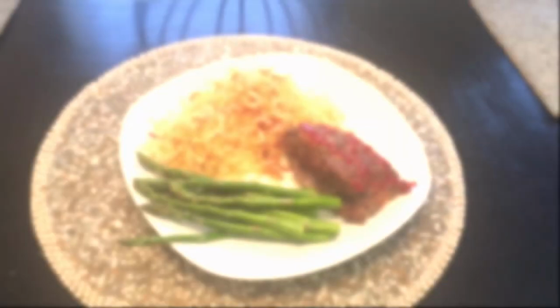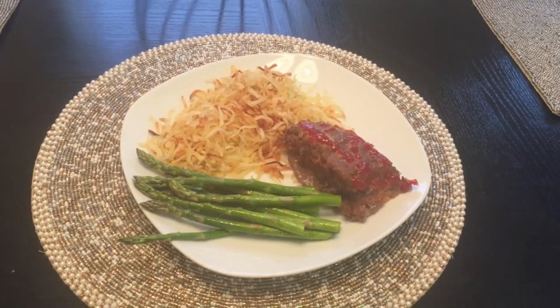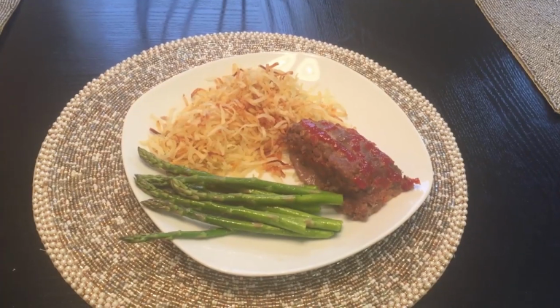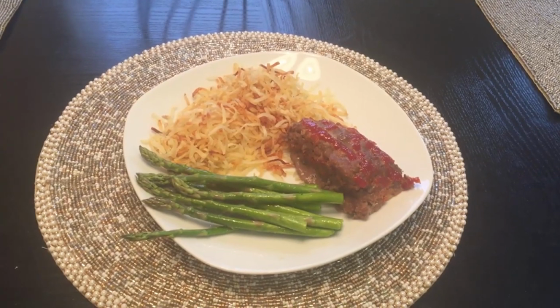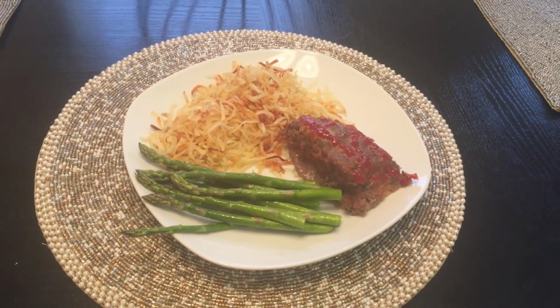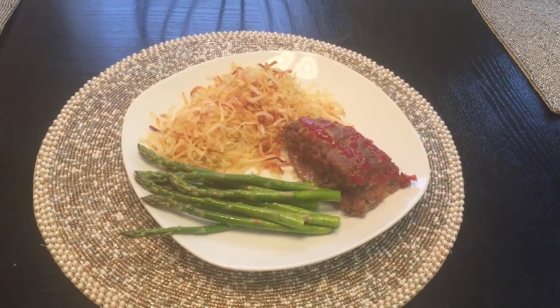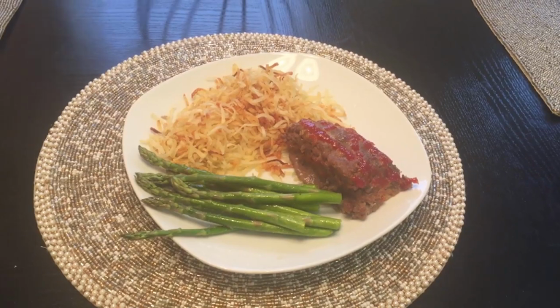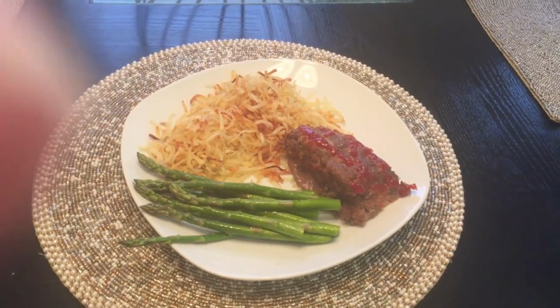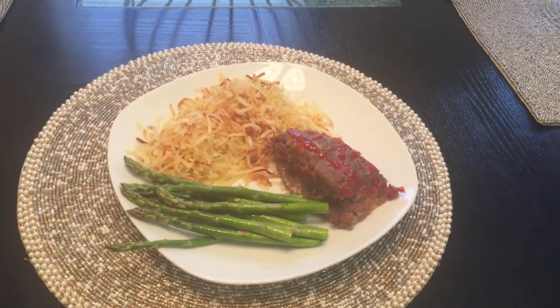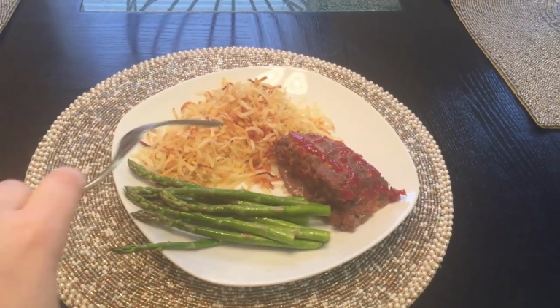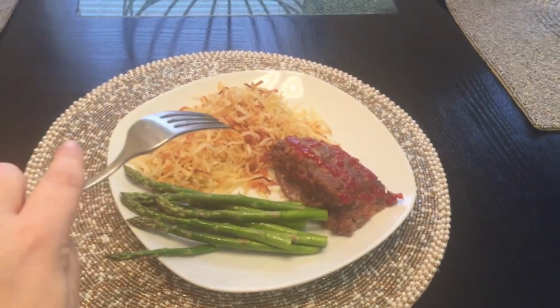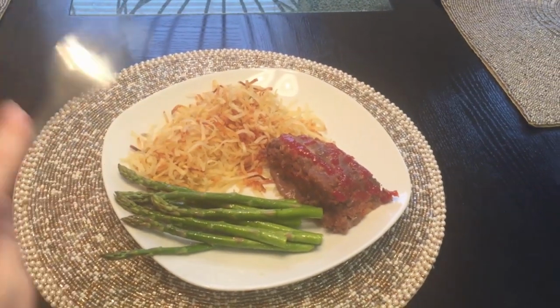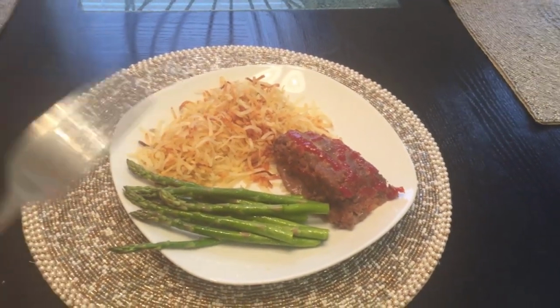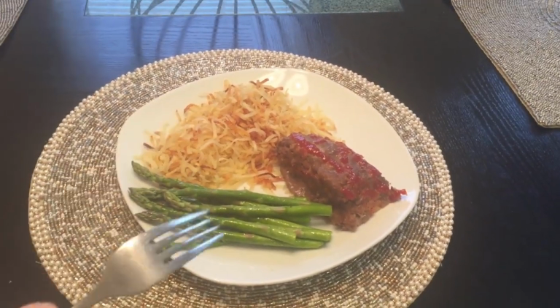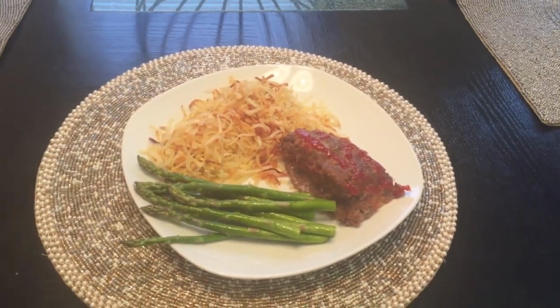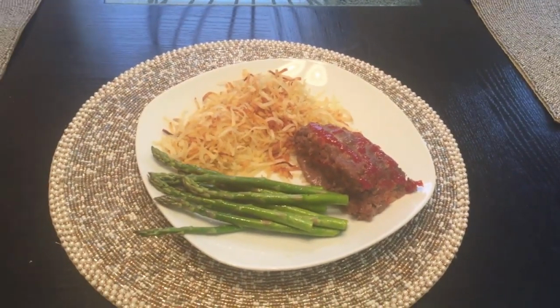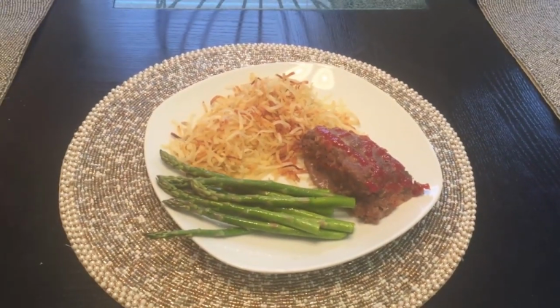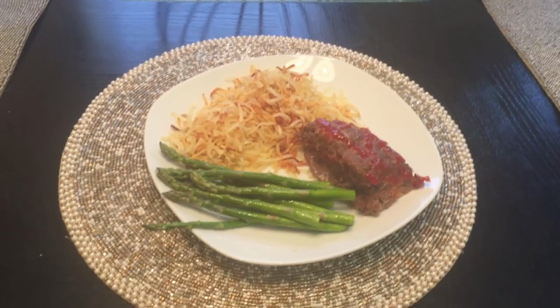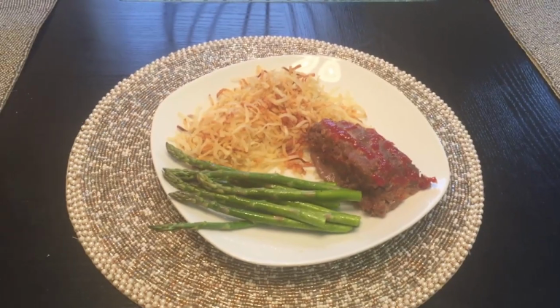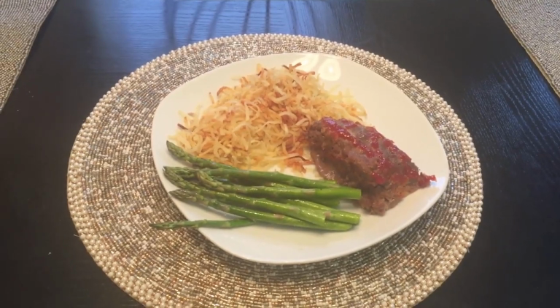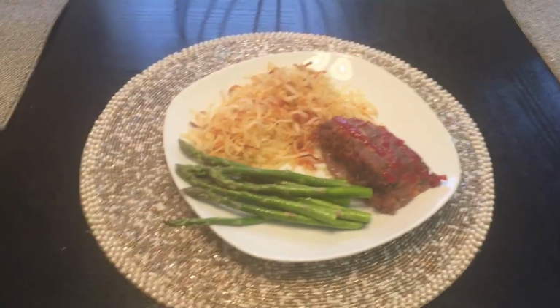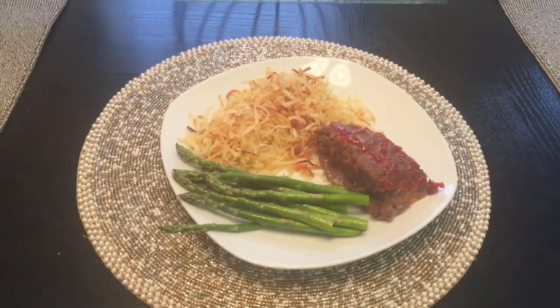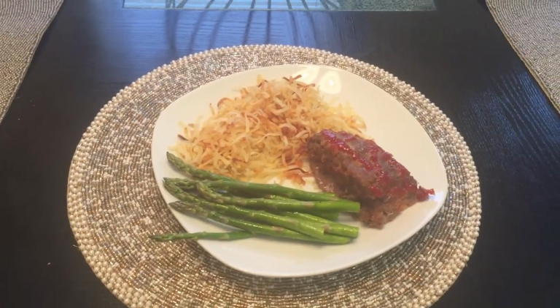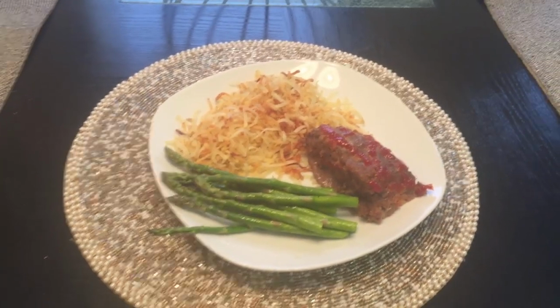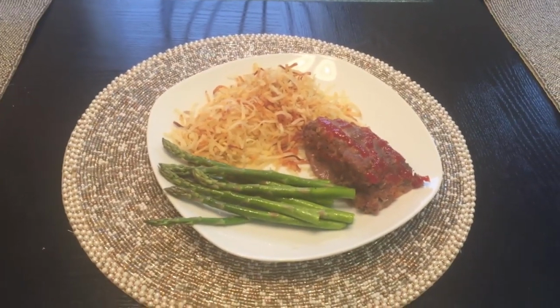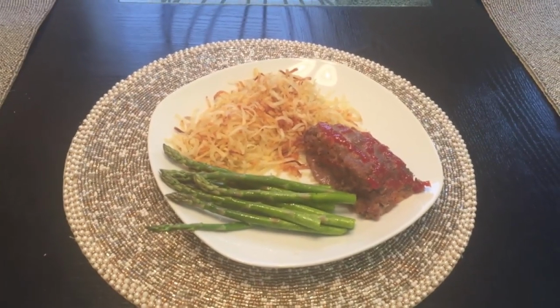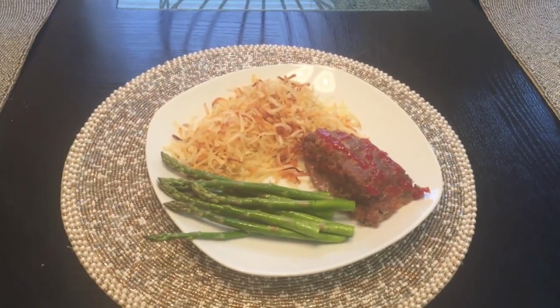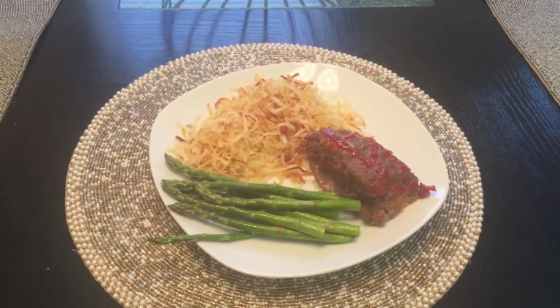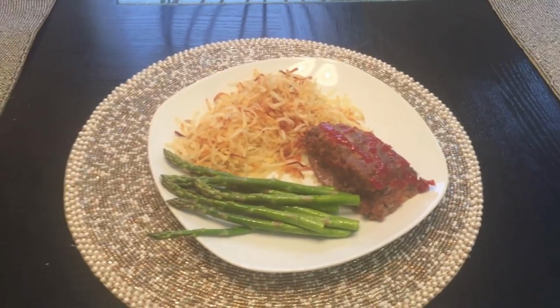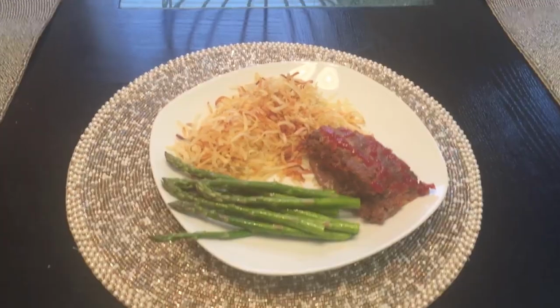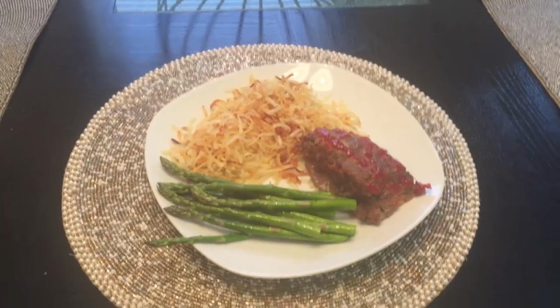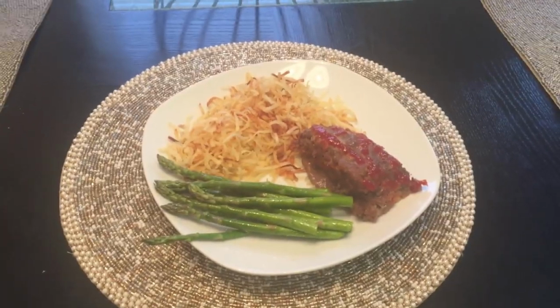Tonight we are having meatloaf, and then I did the hash browns in the air fryer and asparagus in the air fryer as well. It is delicious. That's what's for dinner Monday night.